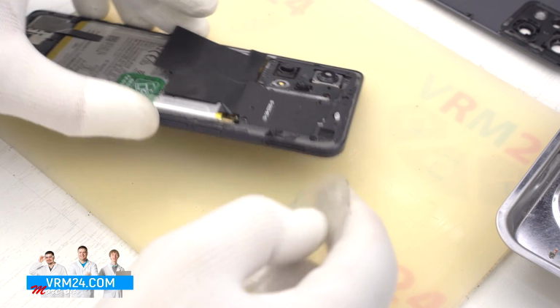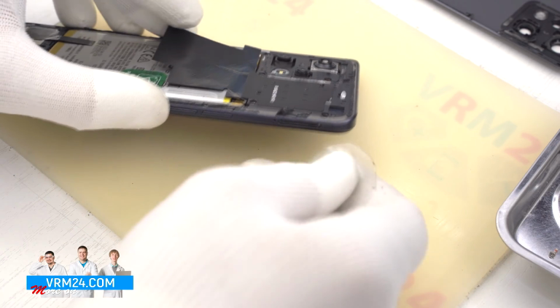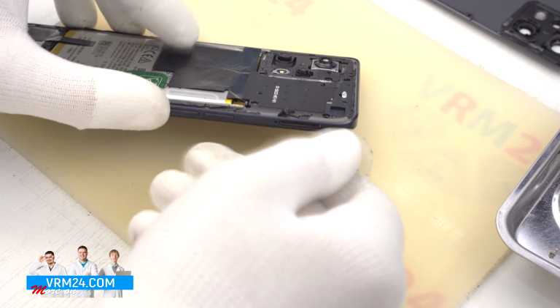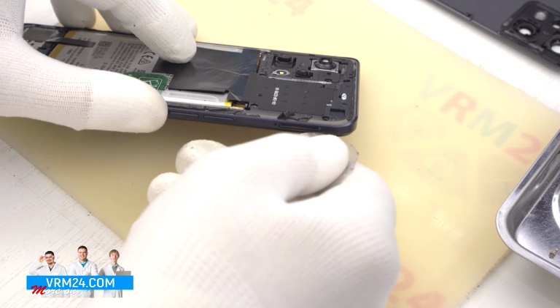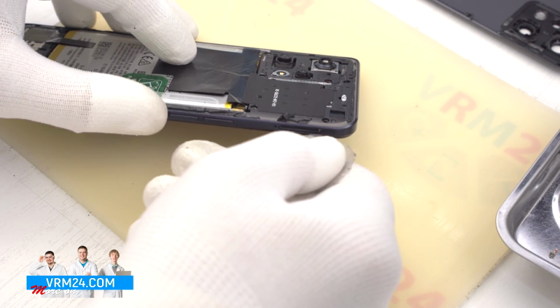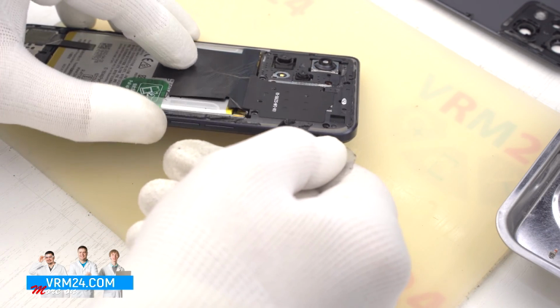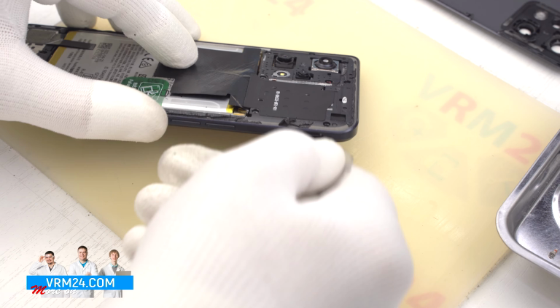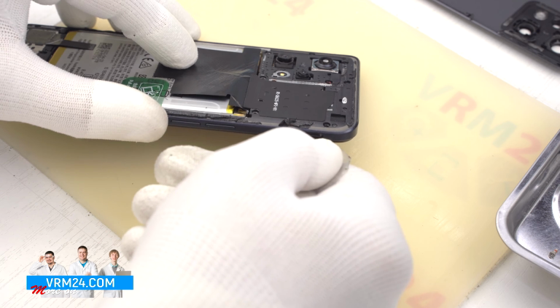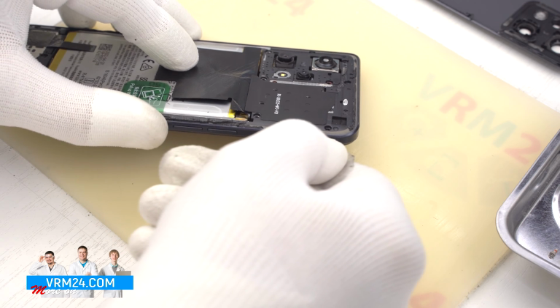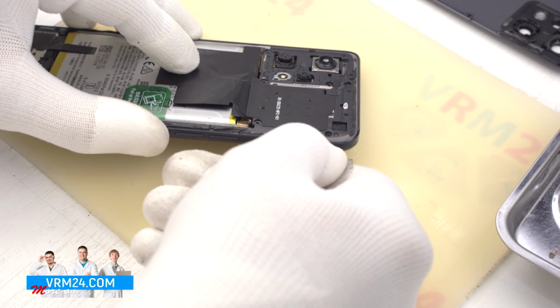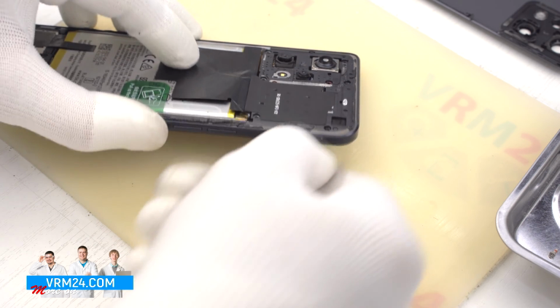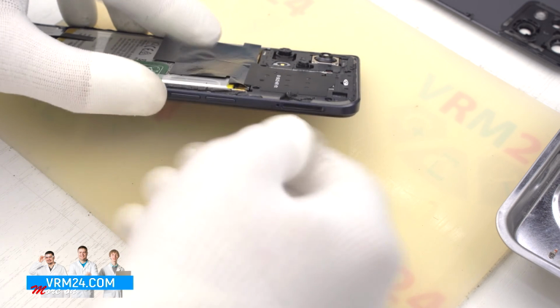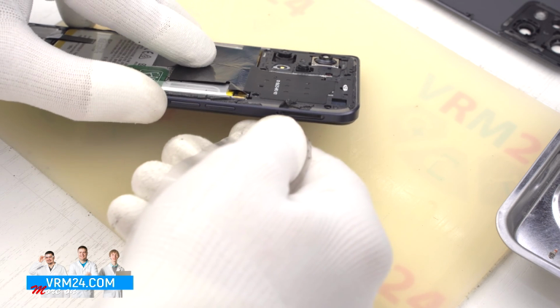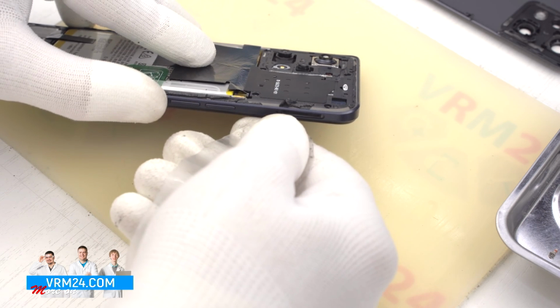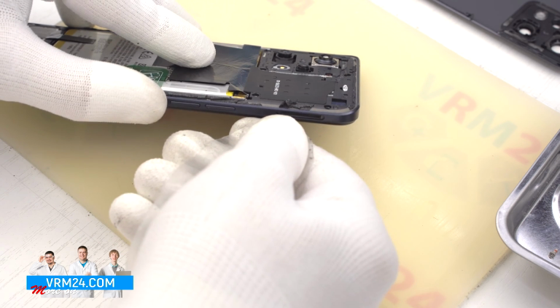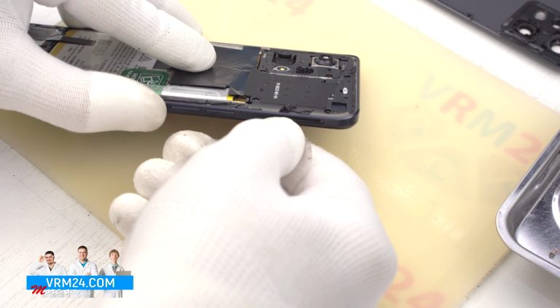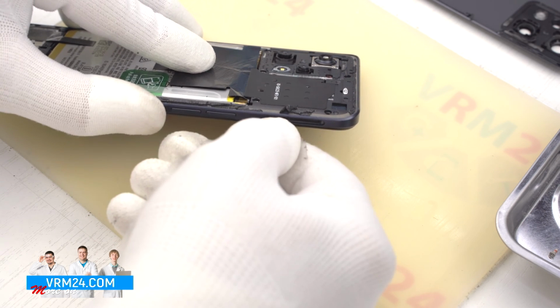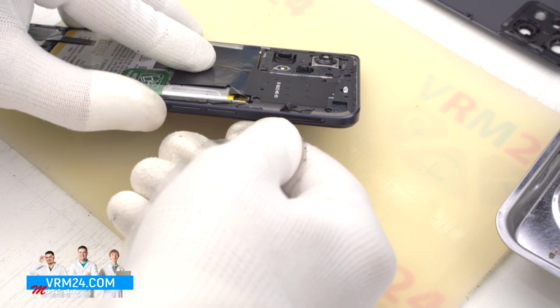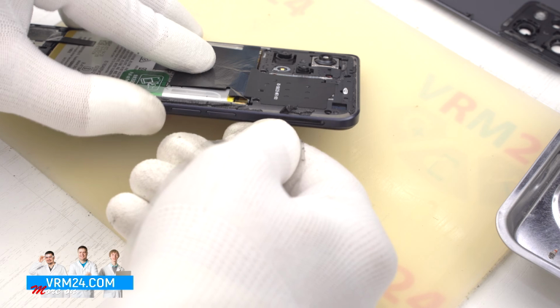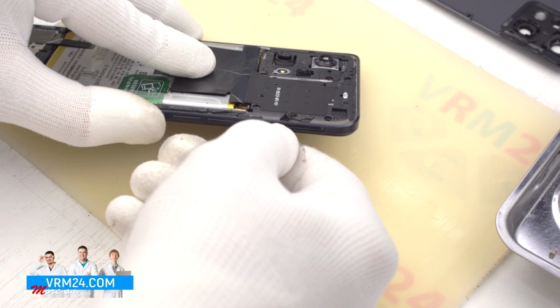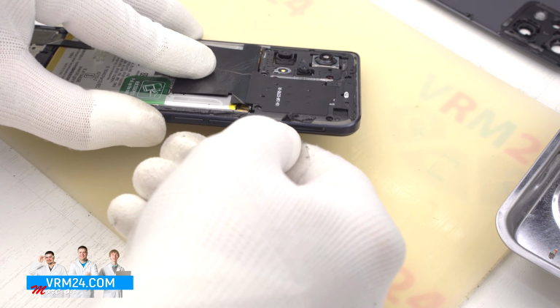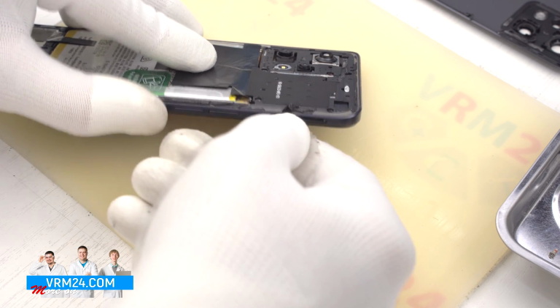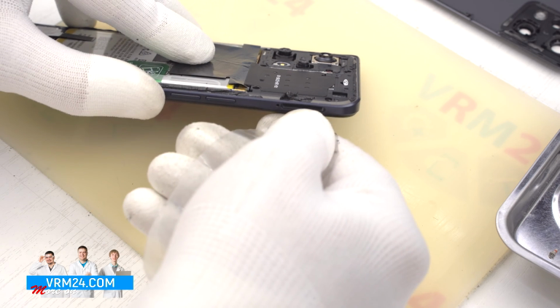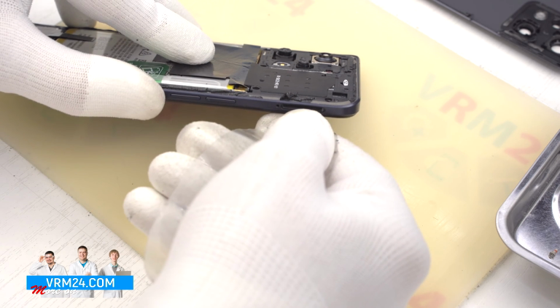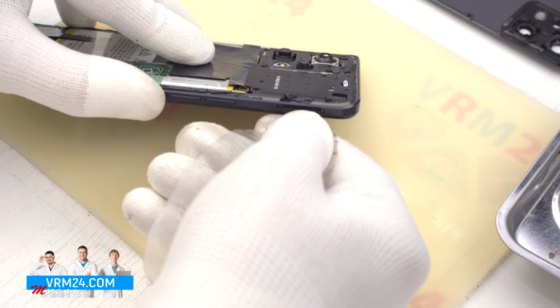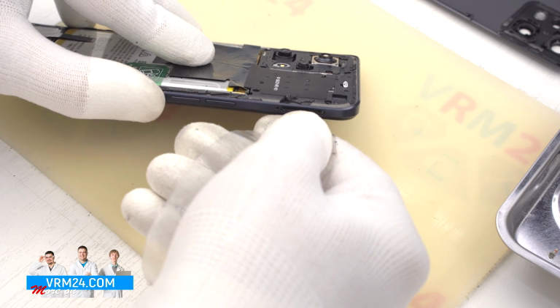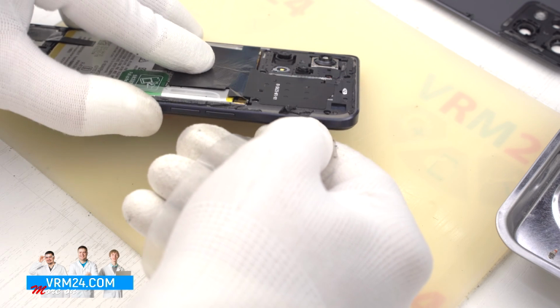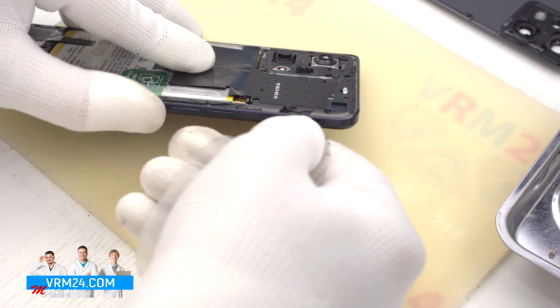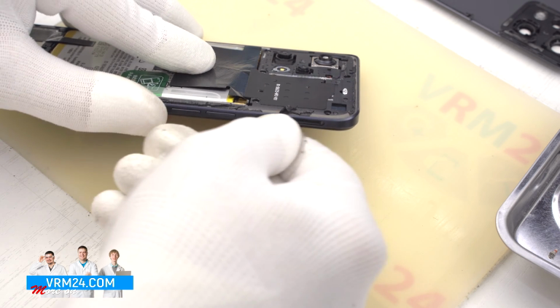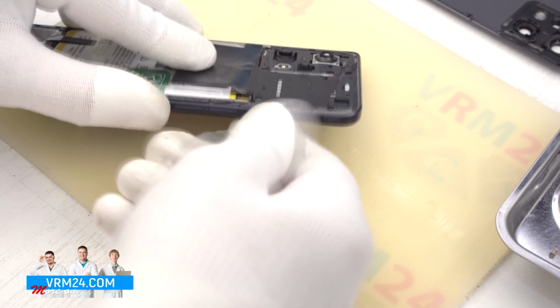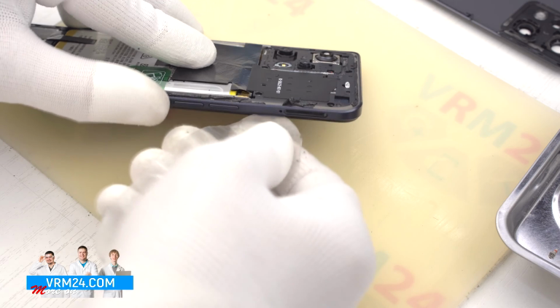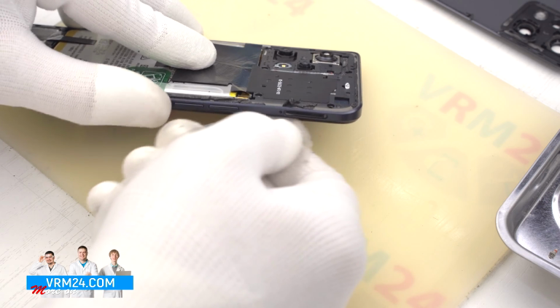We can now detach the middle cover using the plastic film. We run the film into the gap near the hole of the card tray and gently run it along to detach the clips.